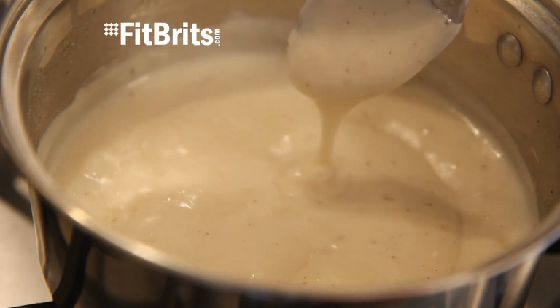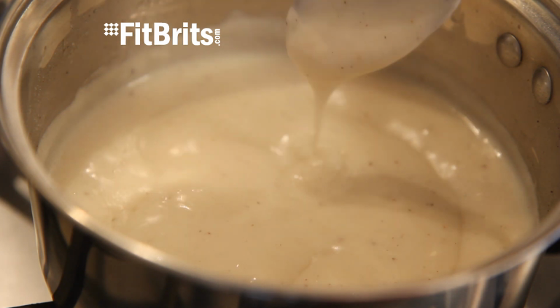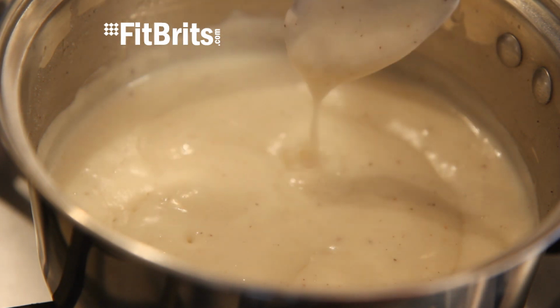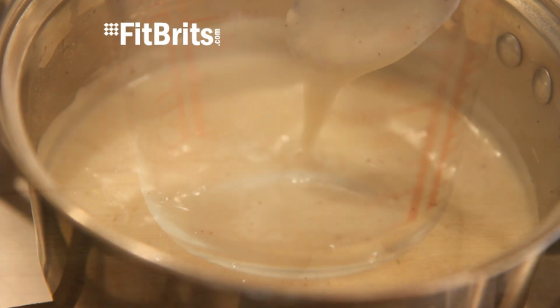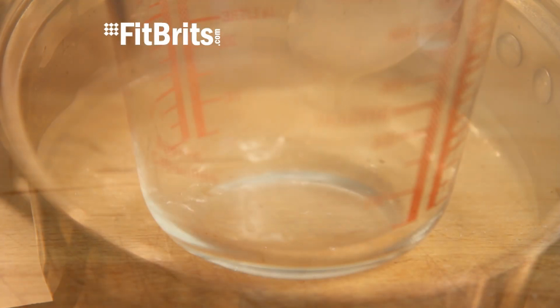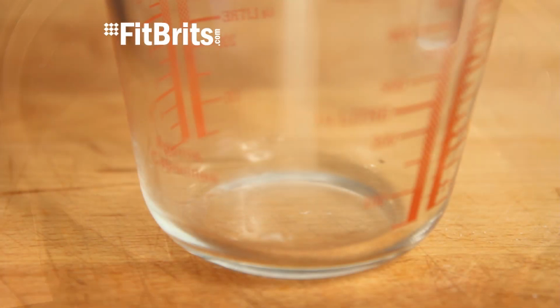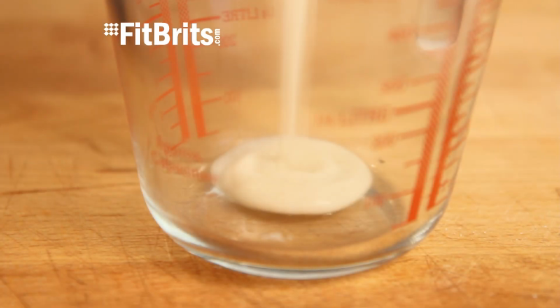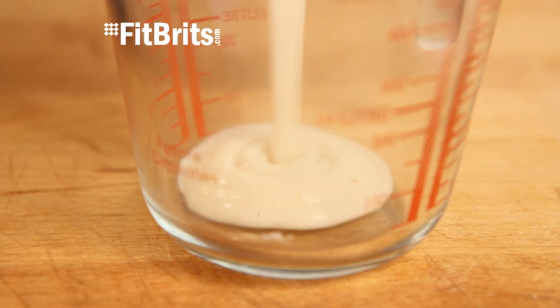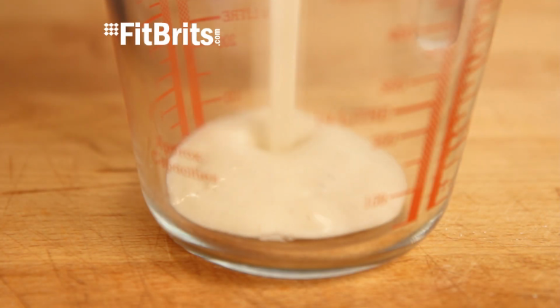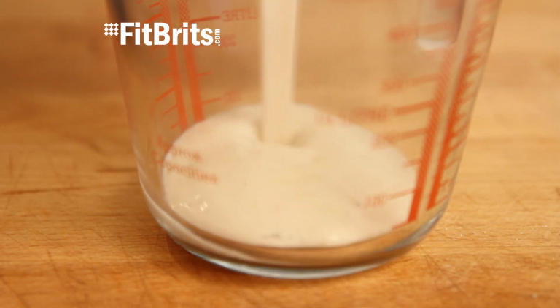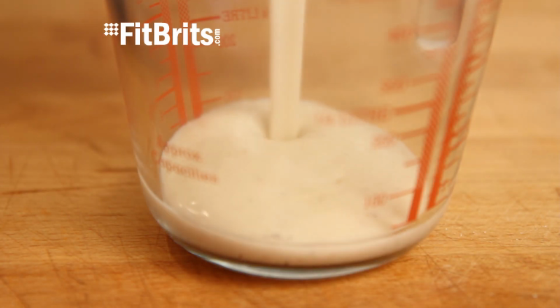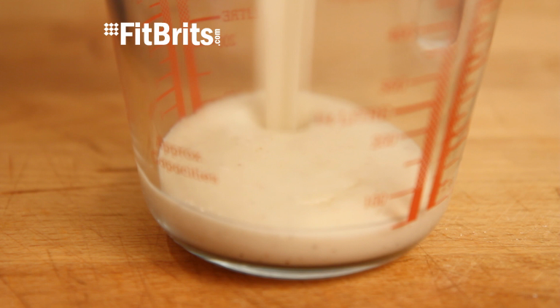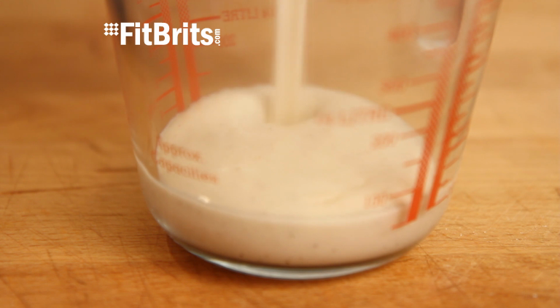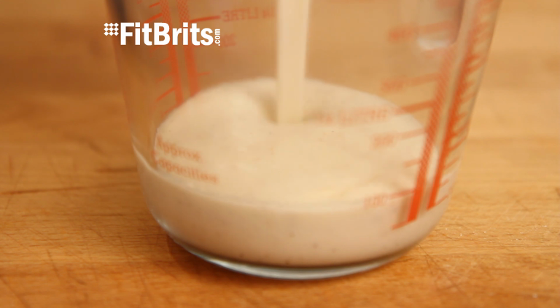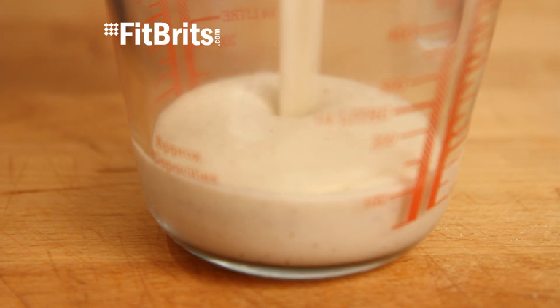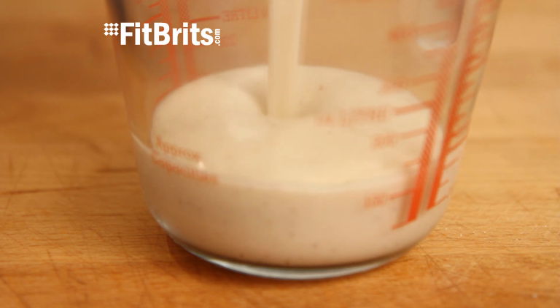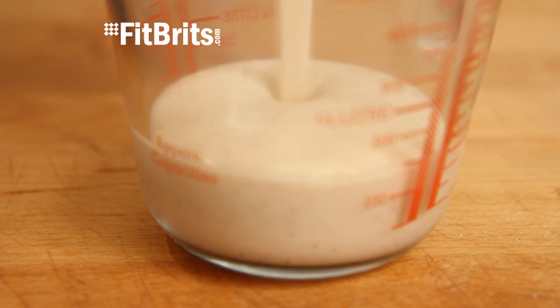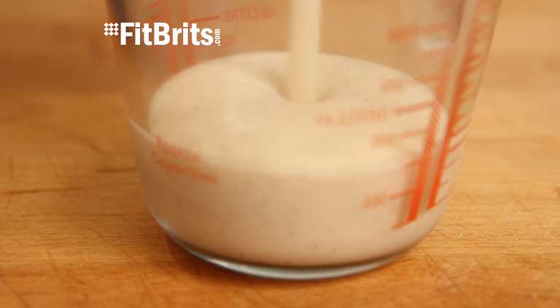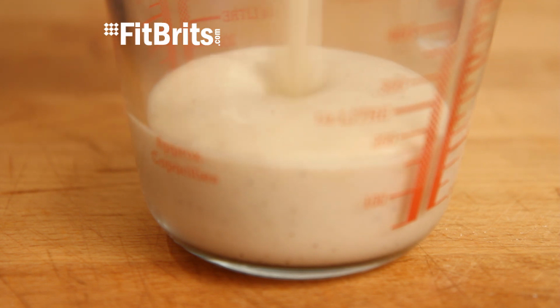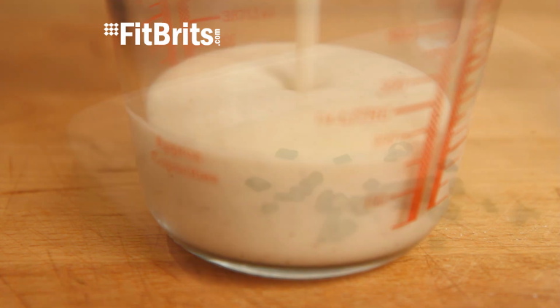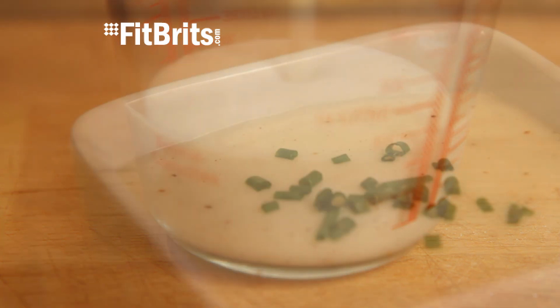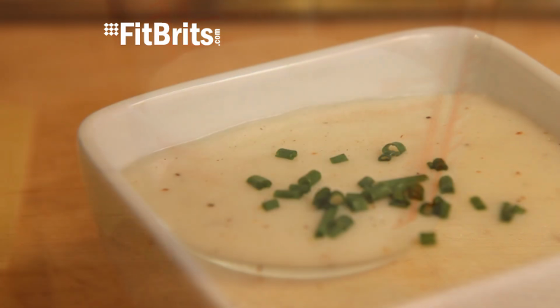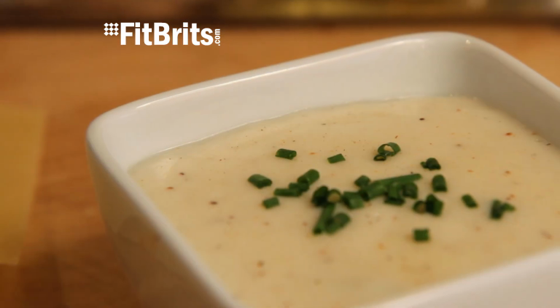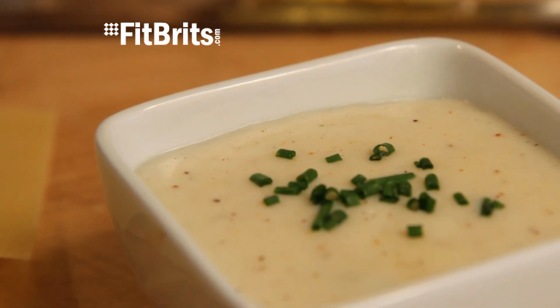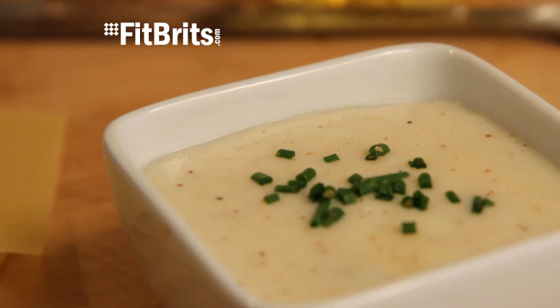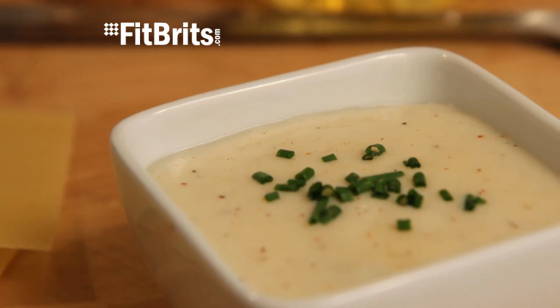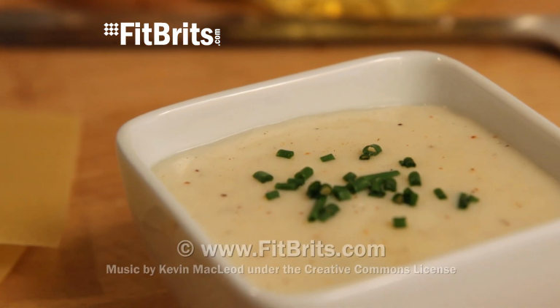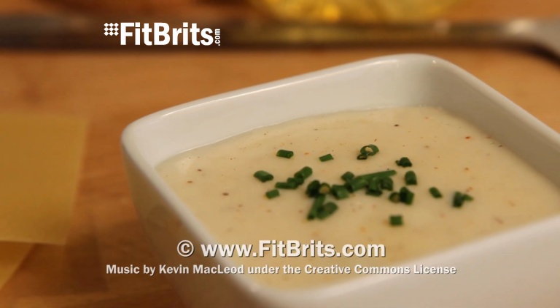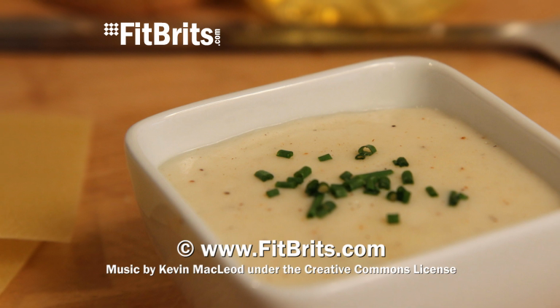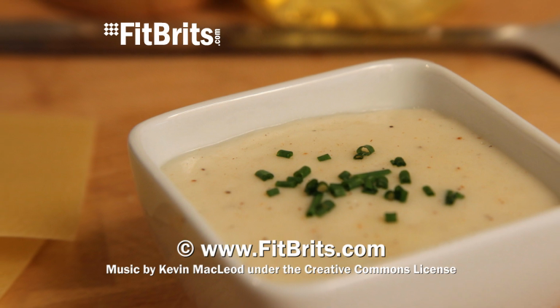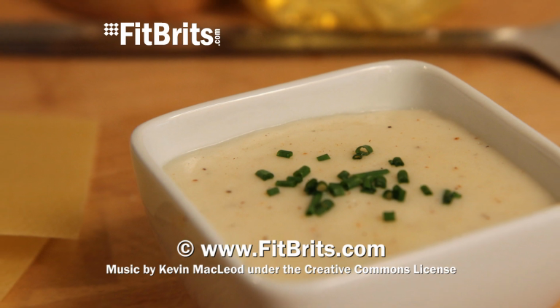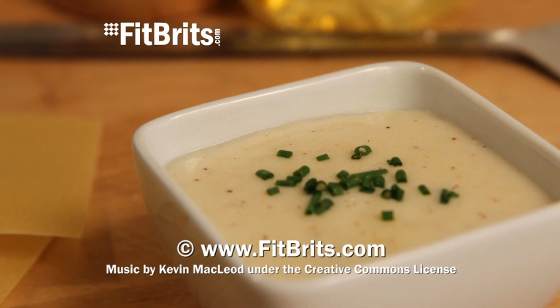As you can imagine, this white sauce goes great with our lasagna recipe, which you can find by clicking on the link on the screen. And why not check out some more of our recipes that are featured at the end of this video.